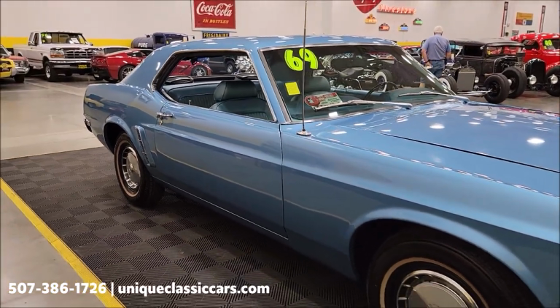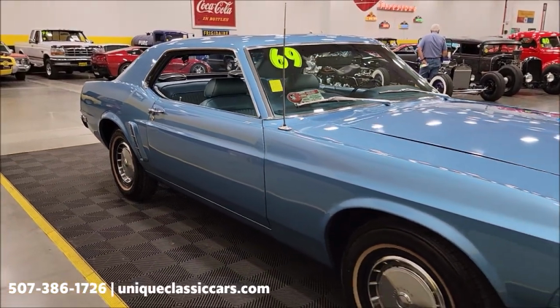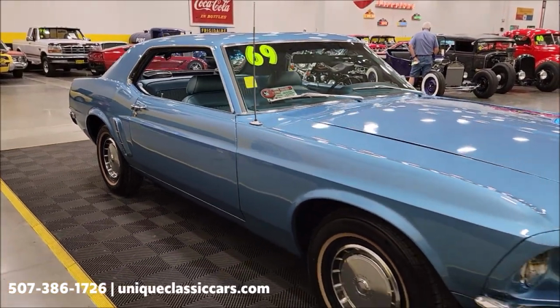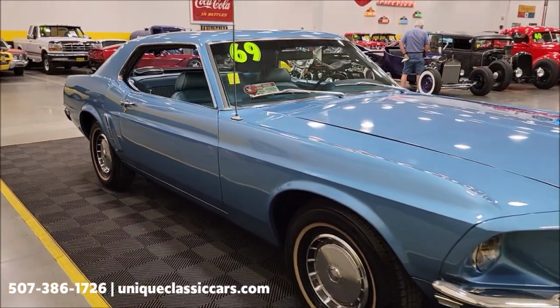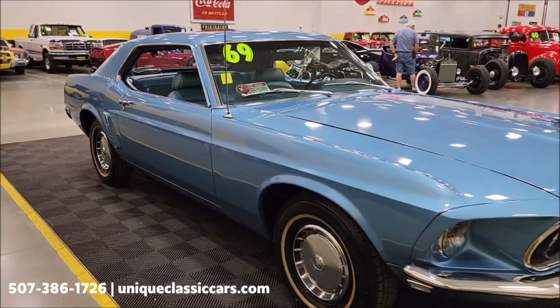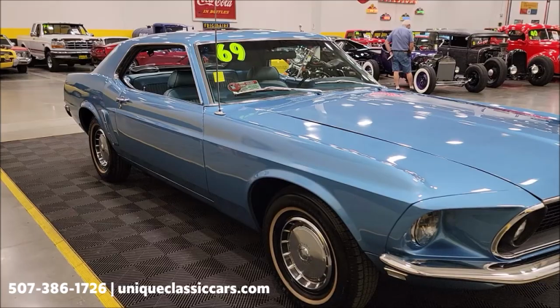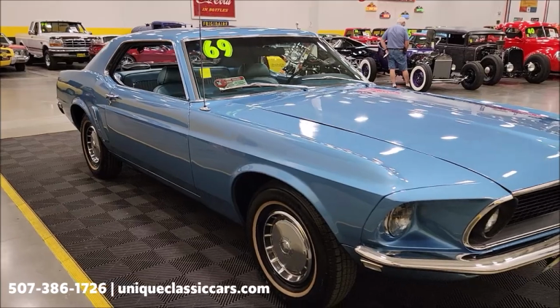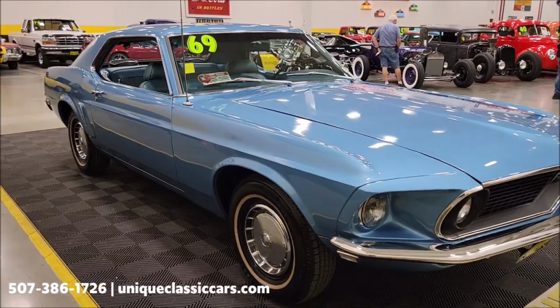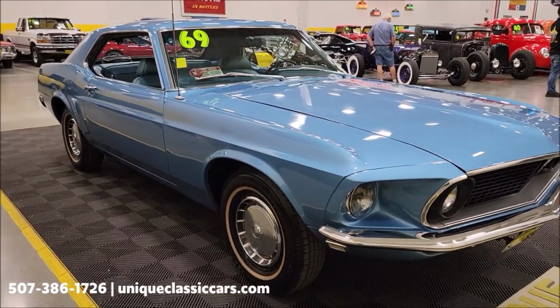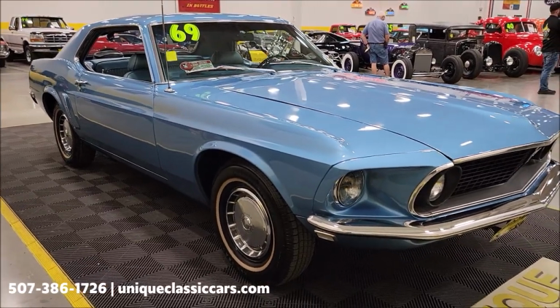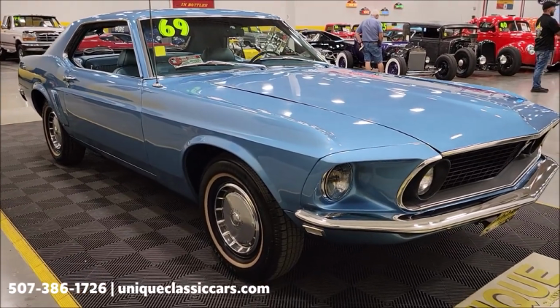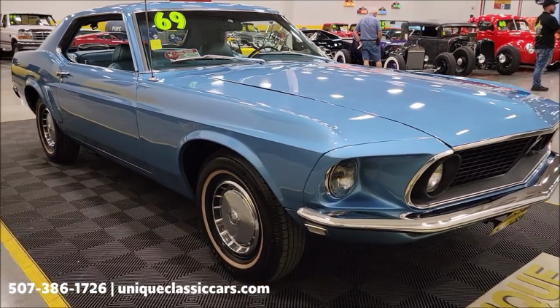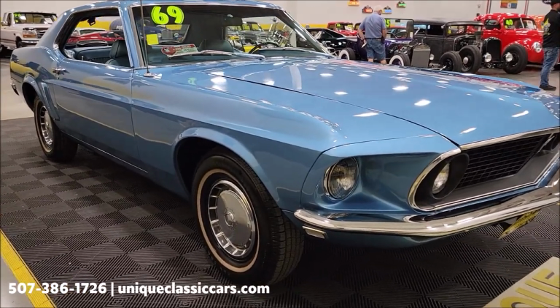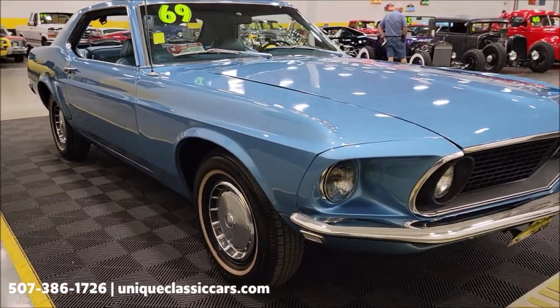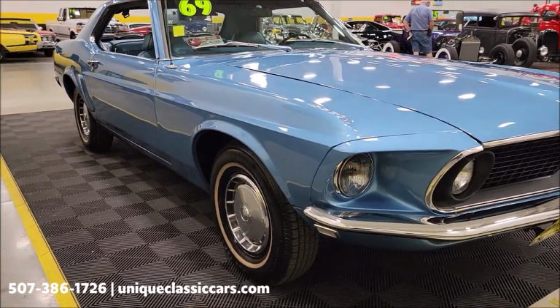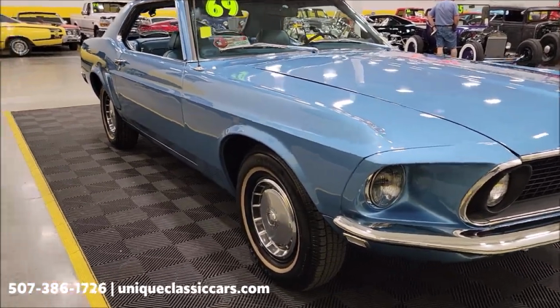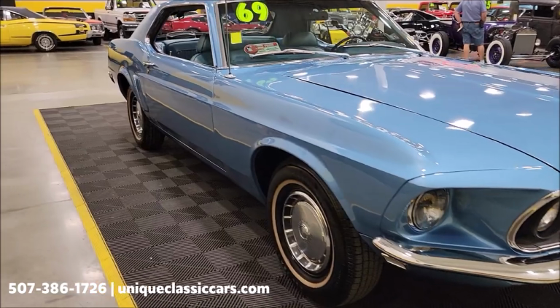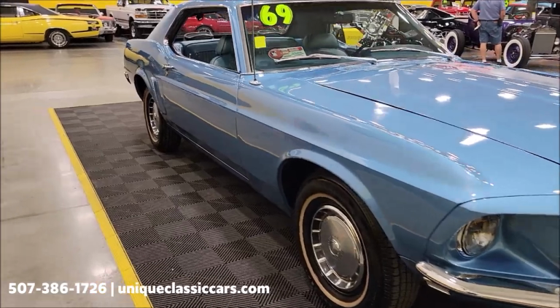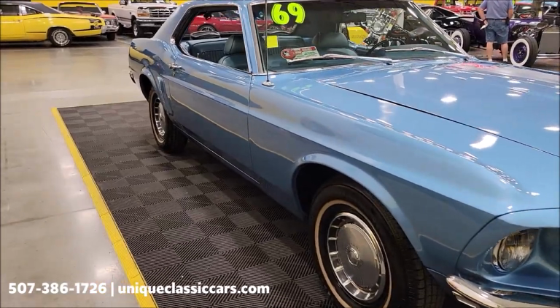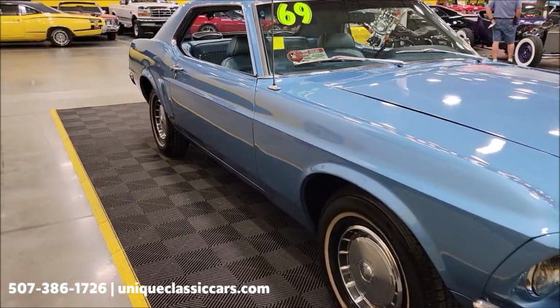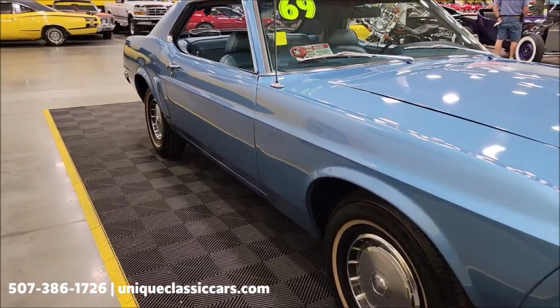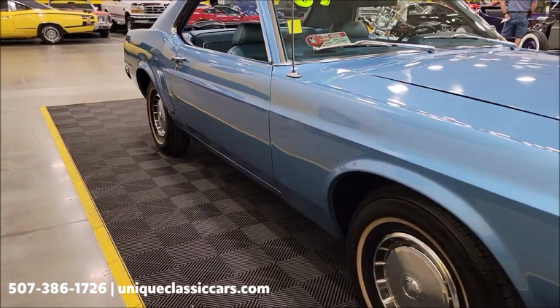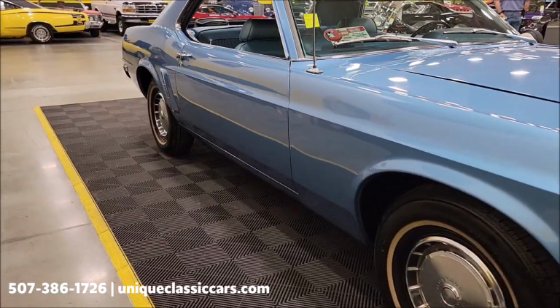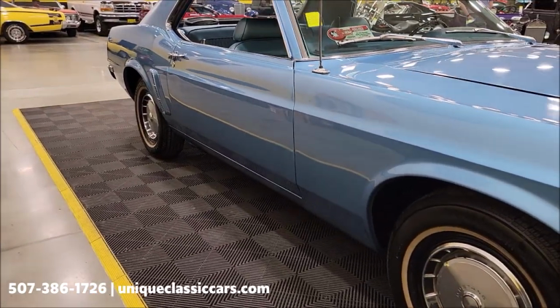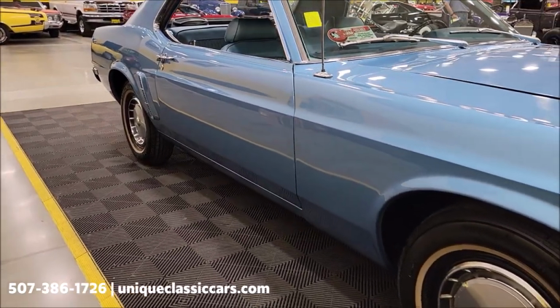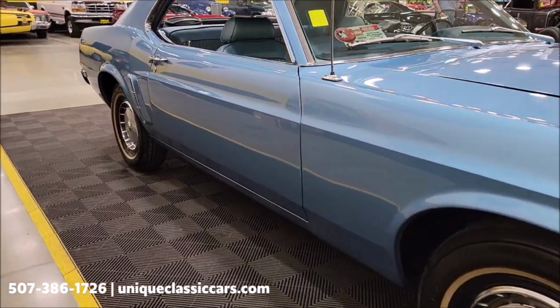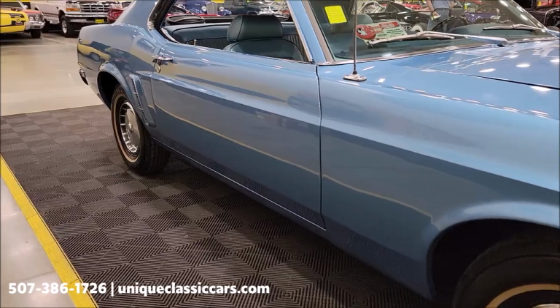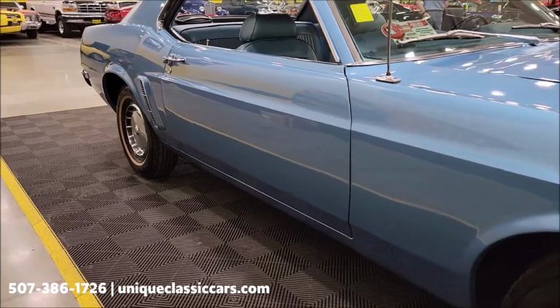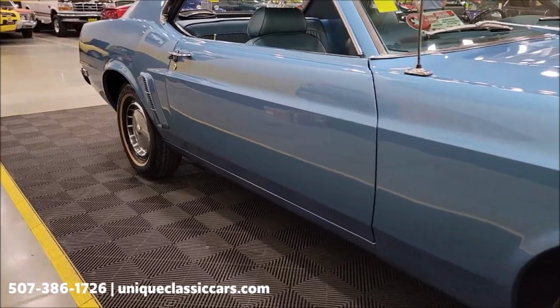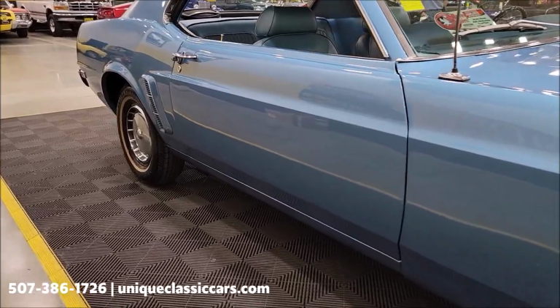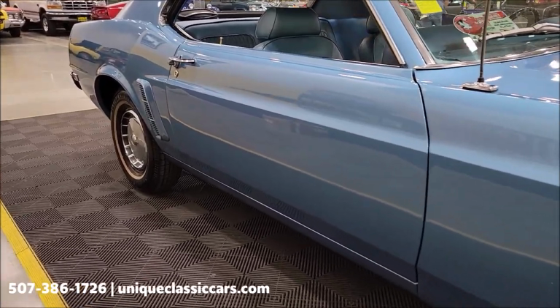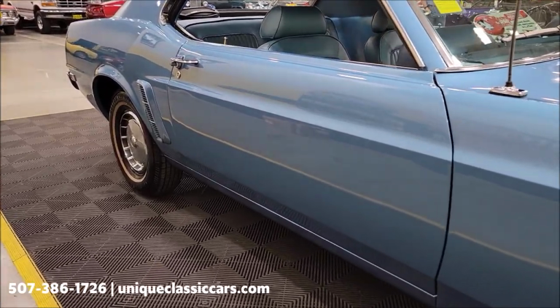If you want to check out the still pictures so you can see it from every angle — including the undersides, interior, and engine bay — still pictures can be seen at uniqueclassiccars.com. Click on the link down below this video in the description and it'll take you right there. Of course you can always call us at 507-386-1726.